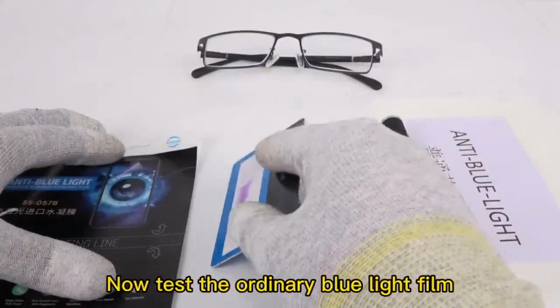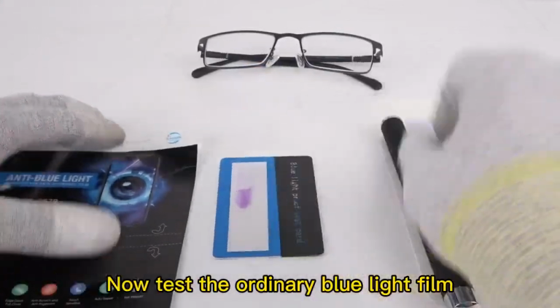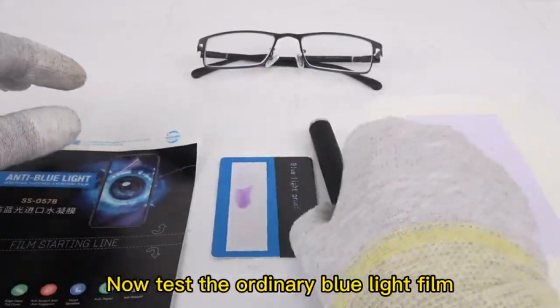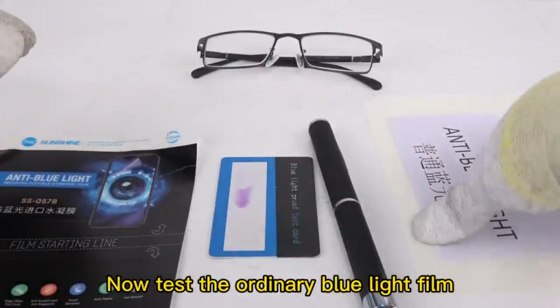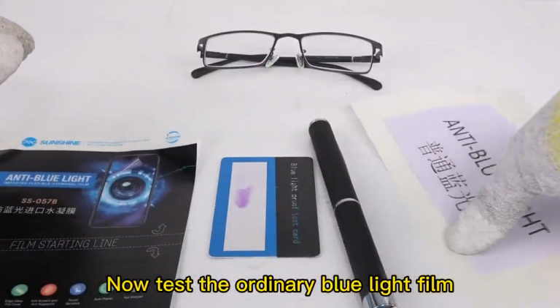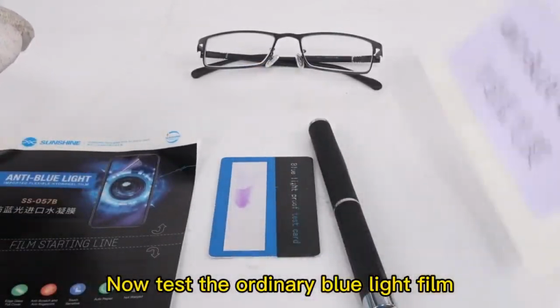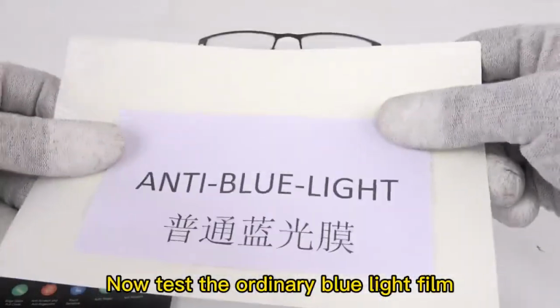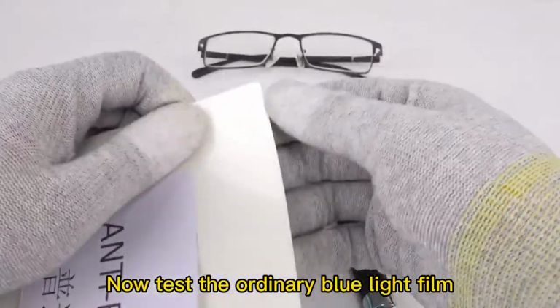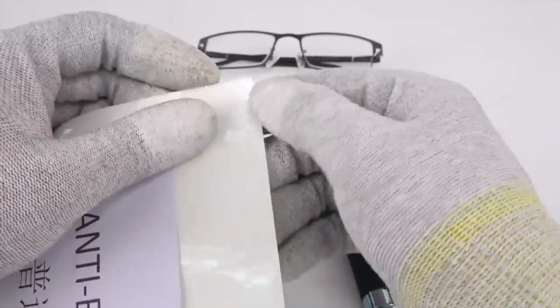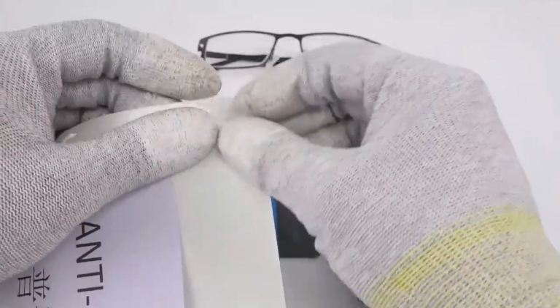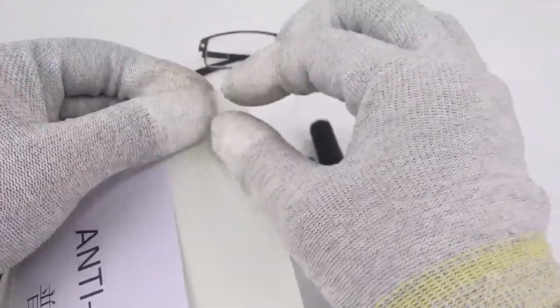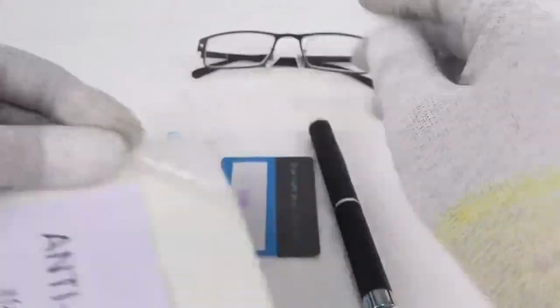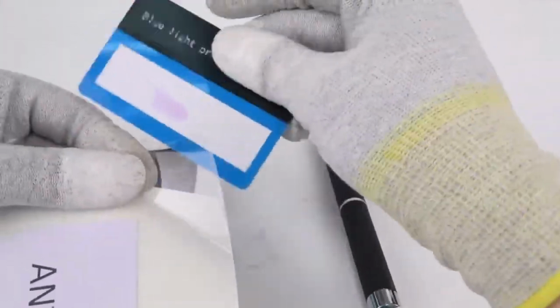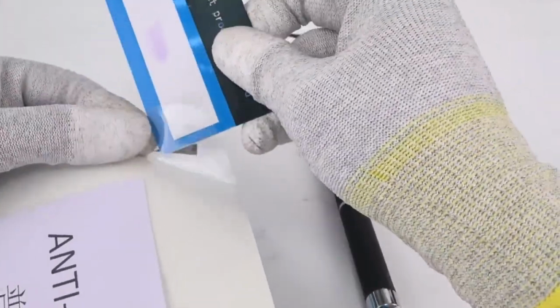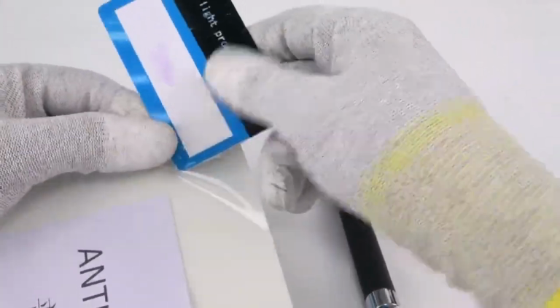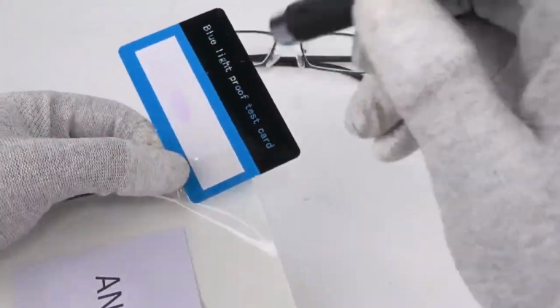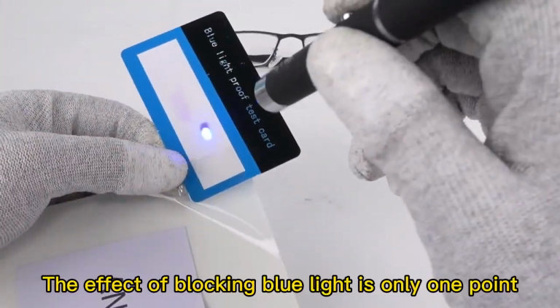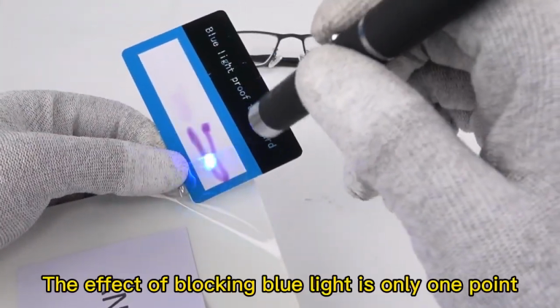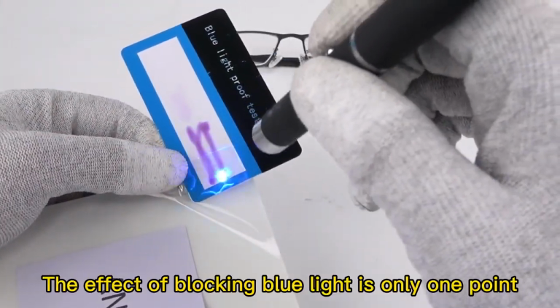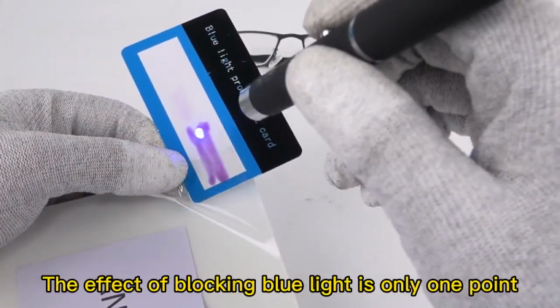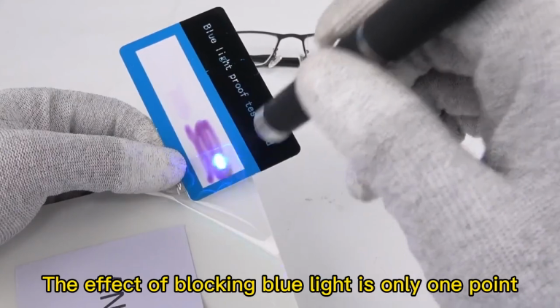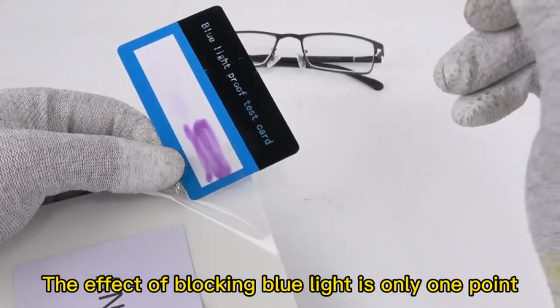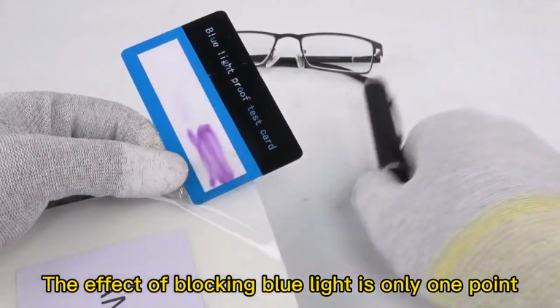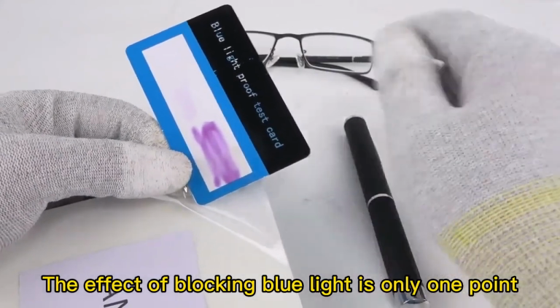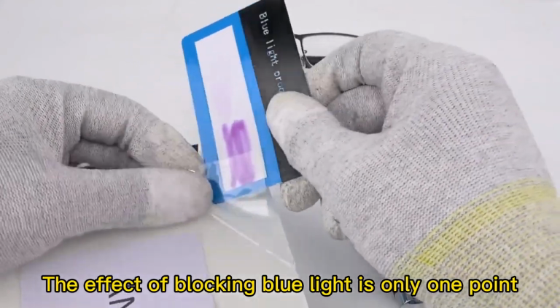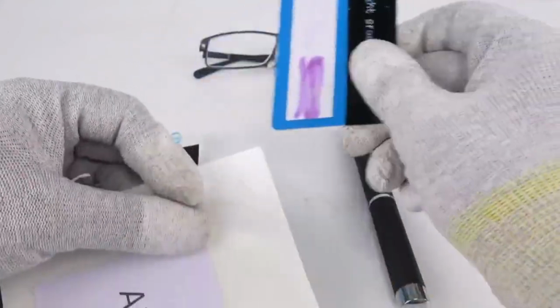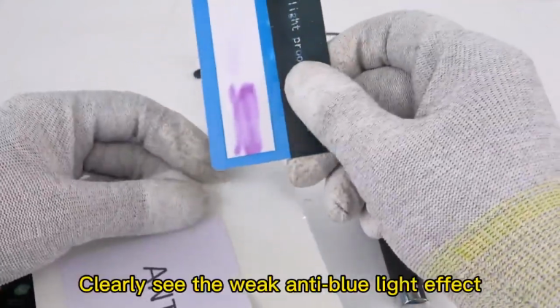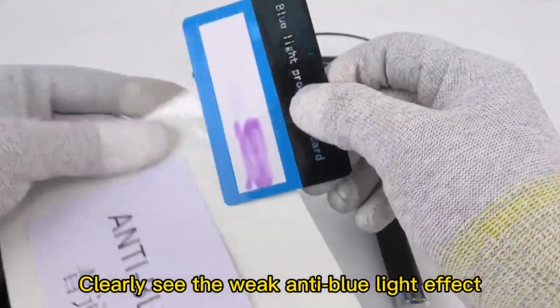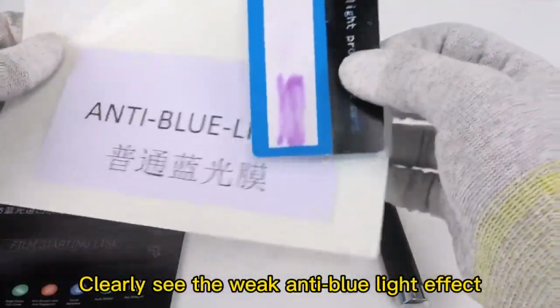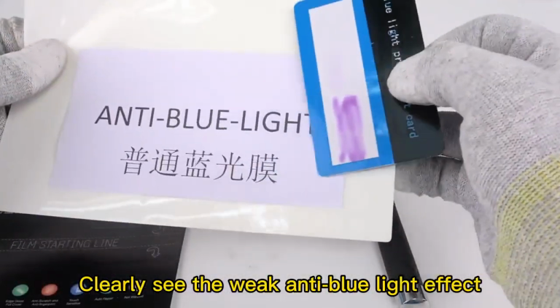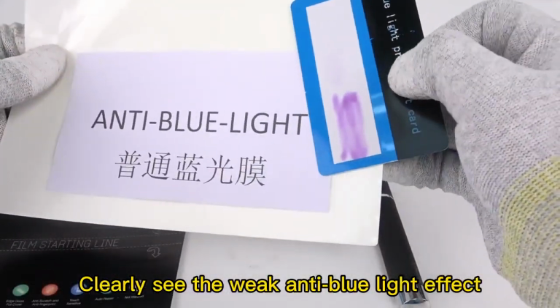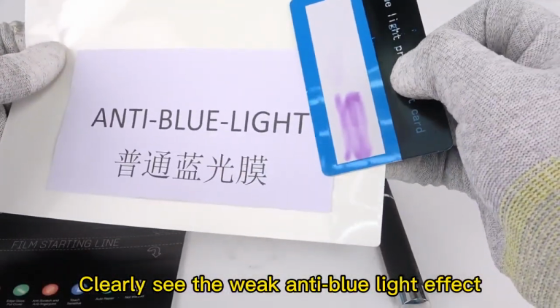Now test the ordinary blue light film. The effect of blocking blue light is only minimal. You can clearly see the weak anti-blue light effect.